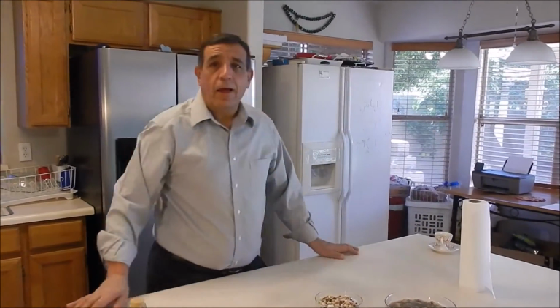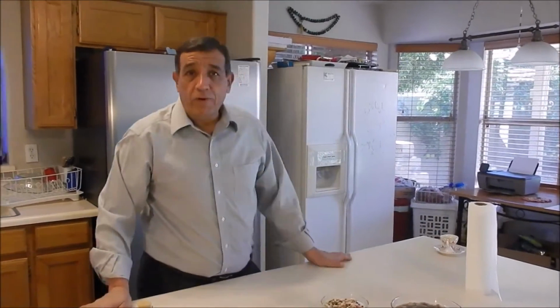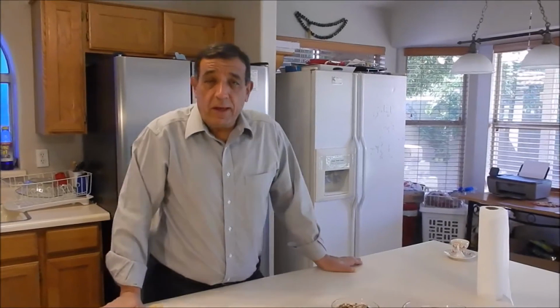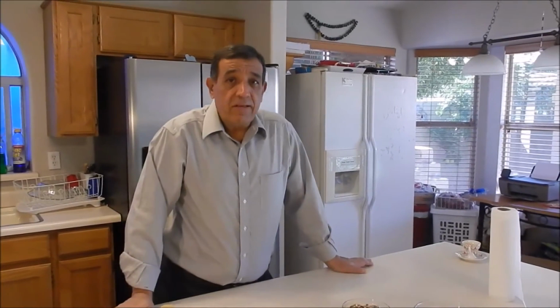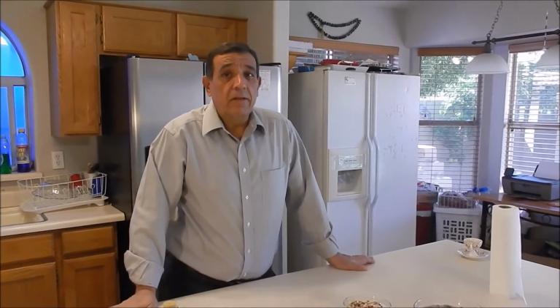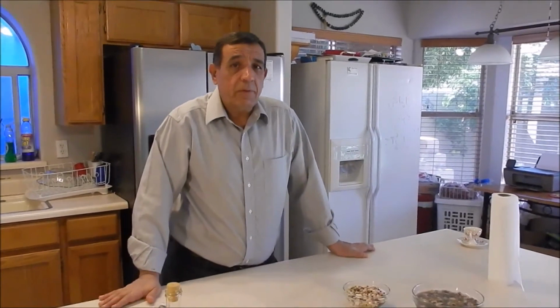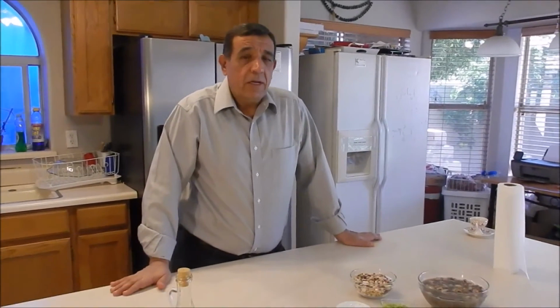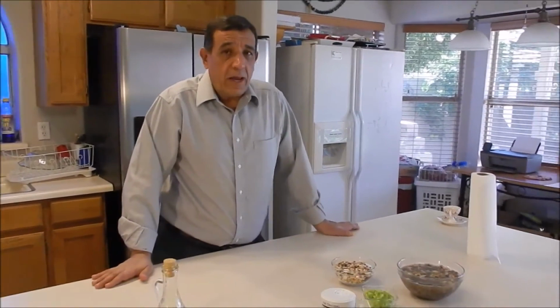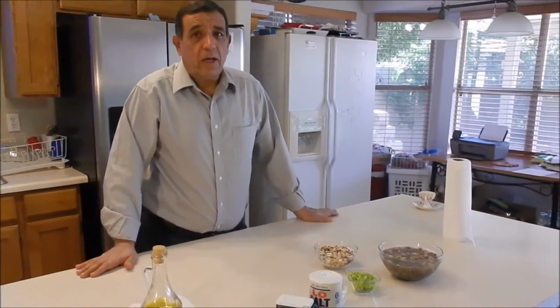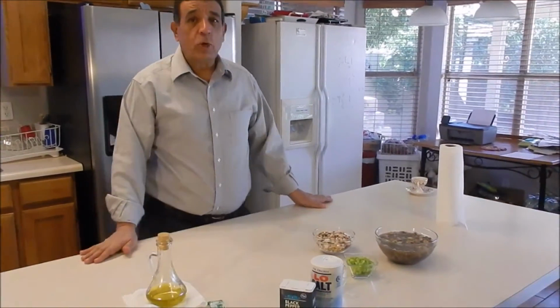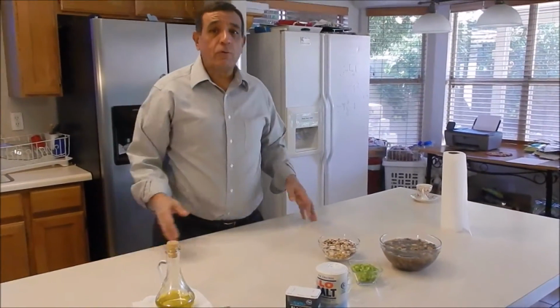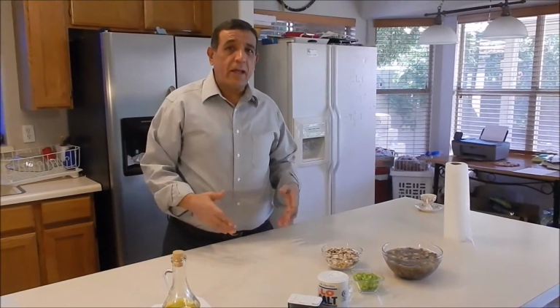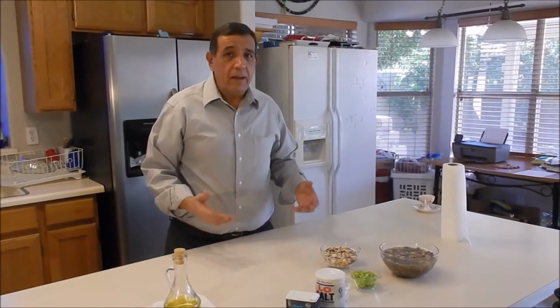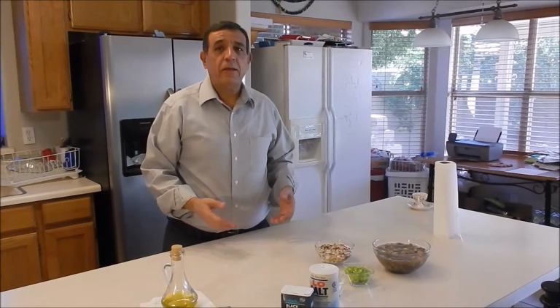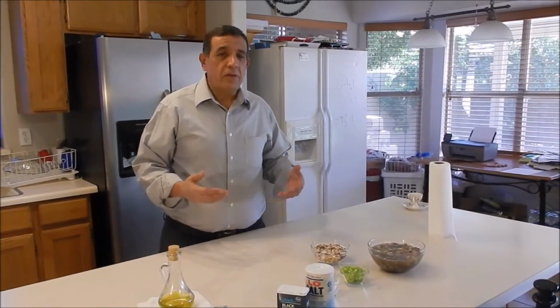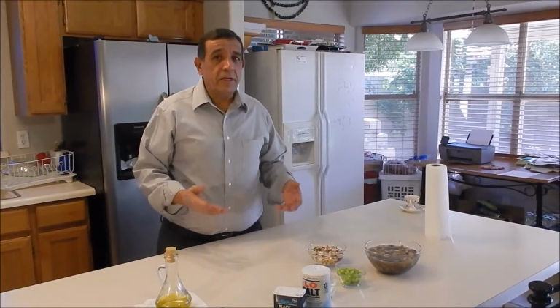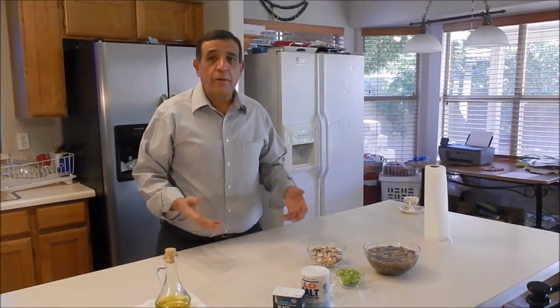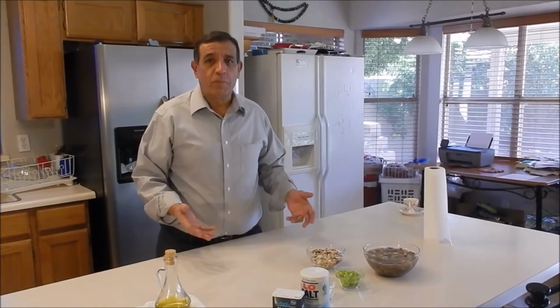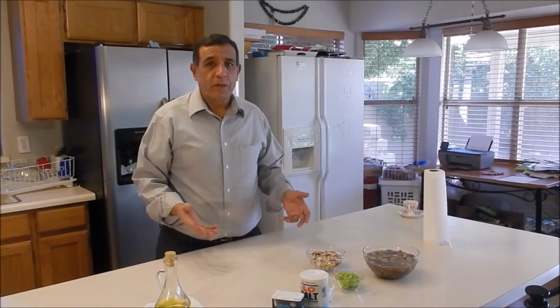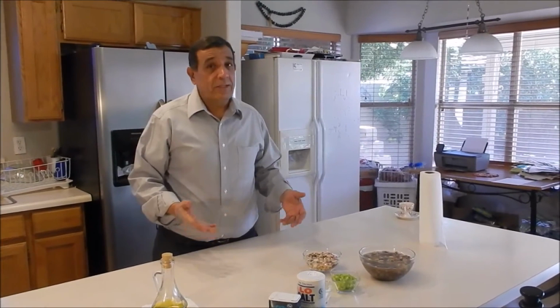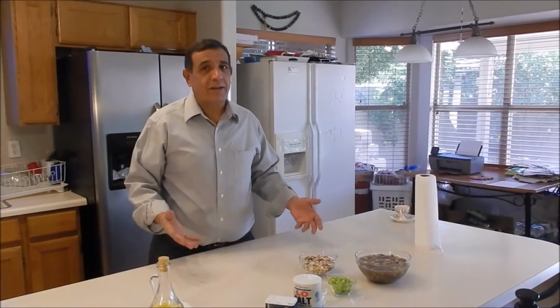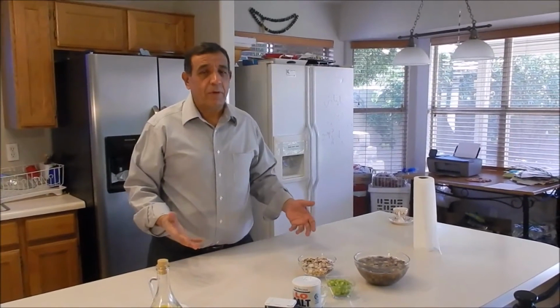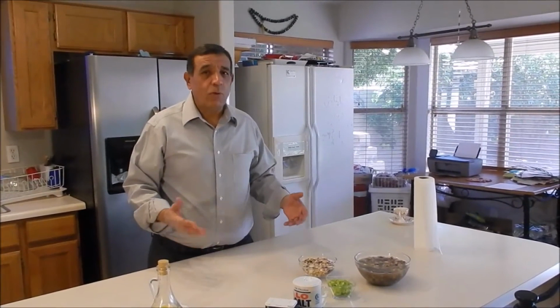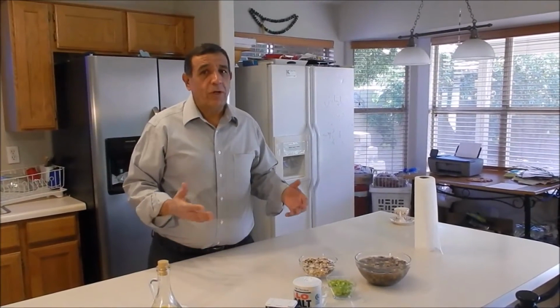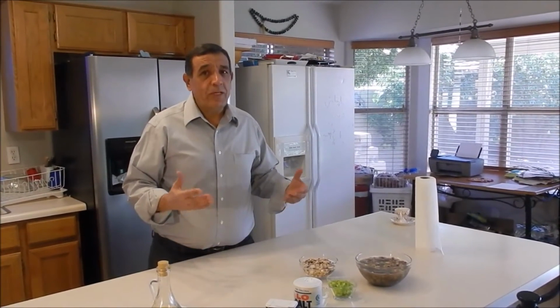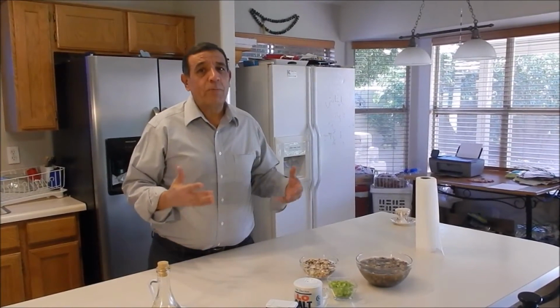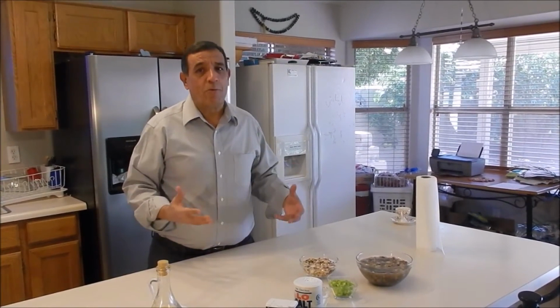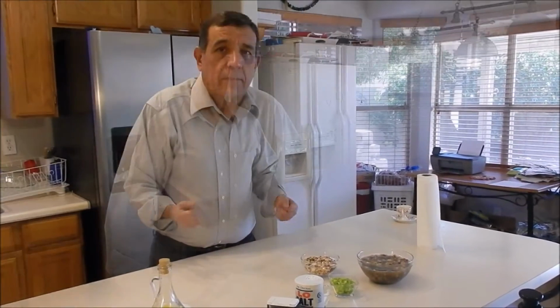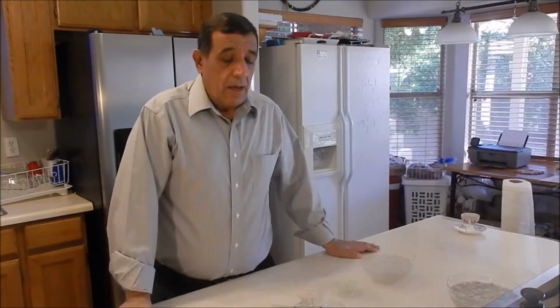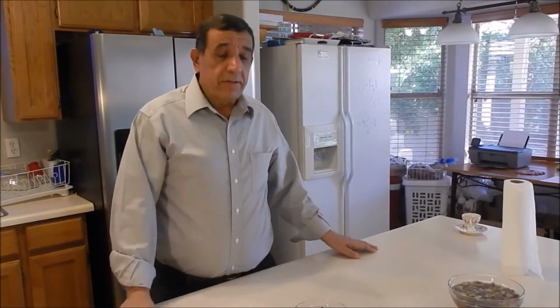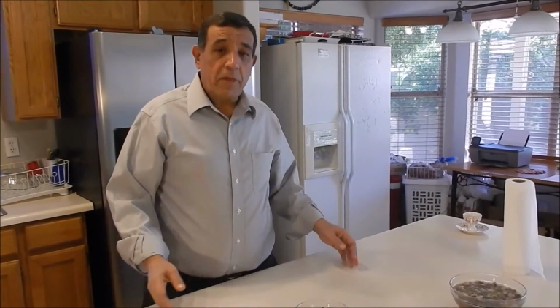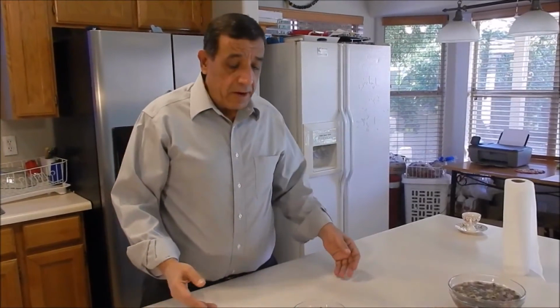Hello everyone, this is HealthyD. Today I'm going to show you how to make a healthy 13 grain soup. It's winter time, so we need to keep warm. Let's get down to the ingredients.